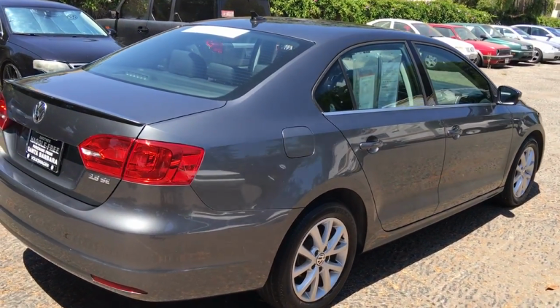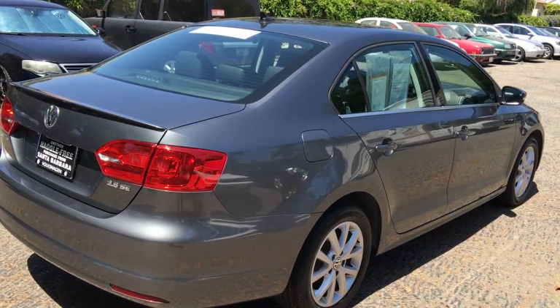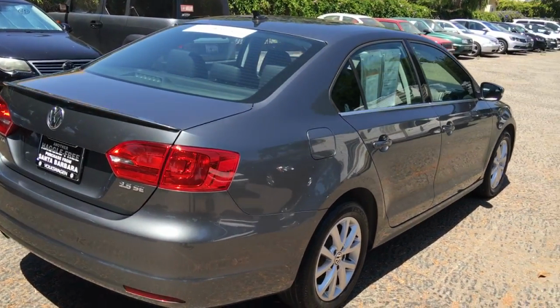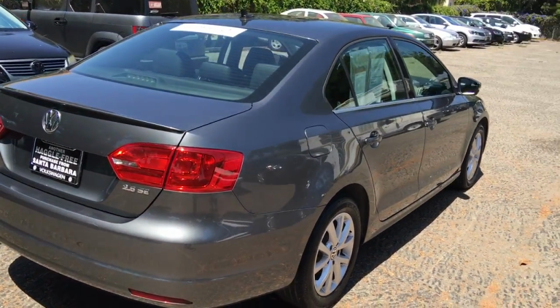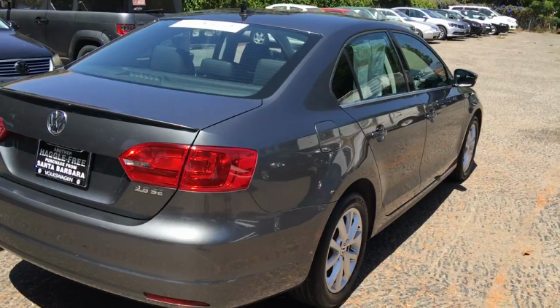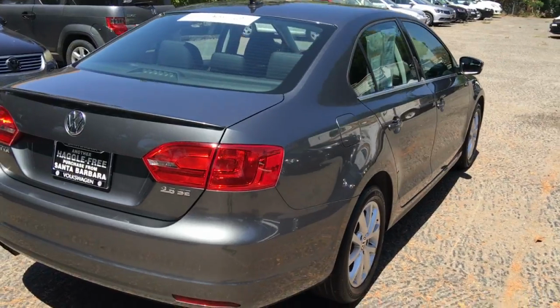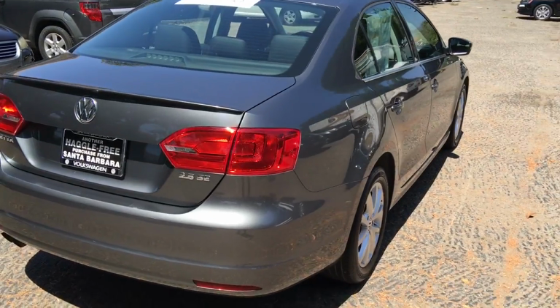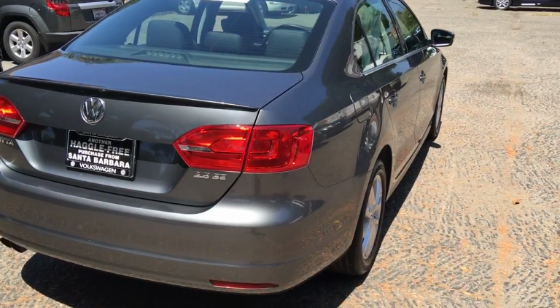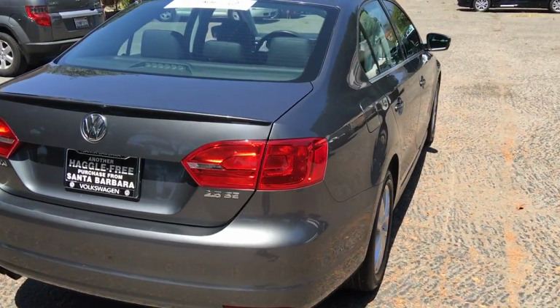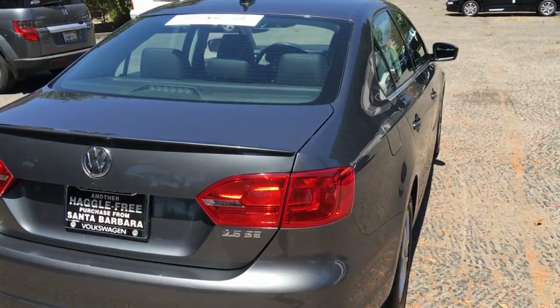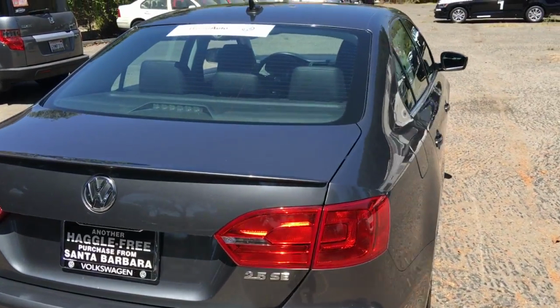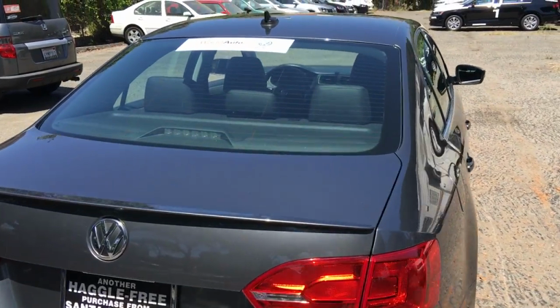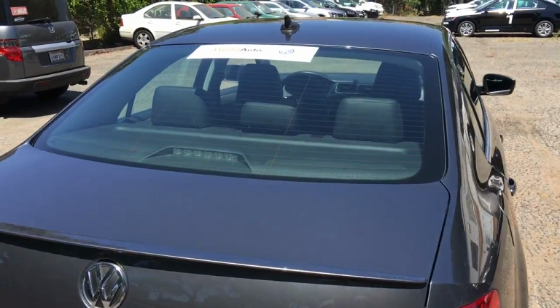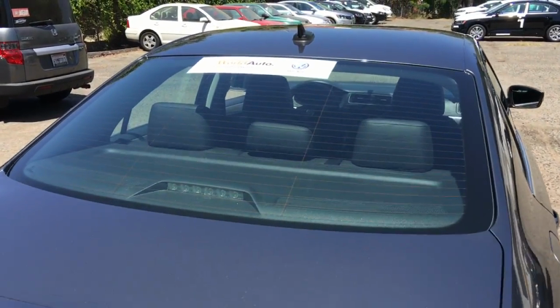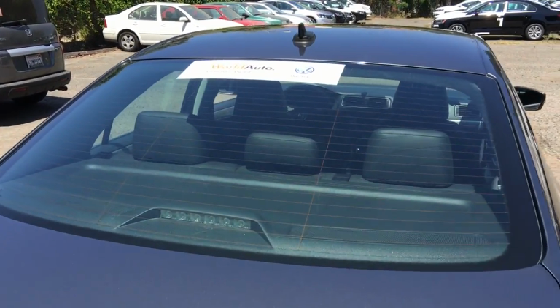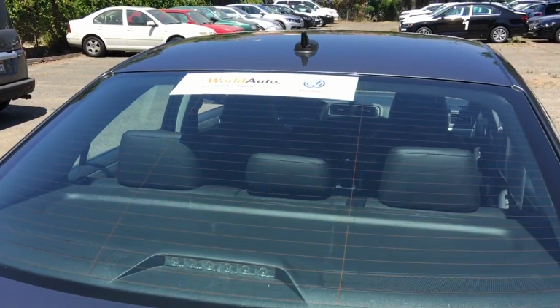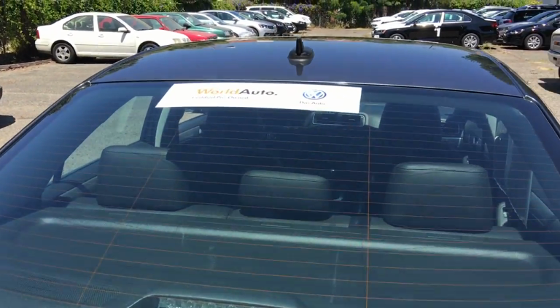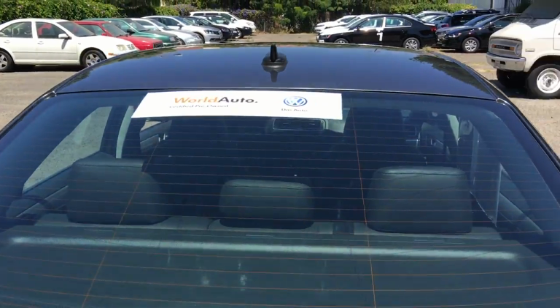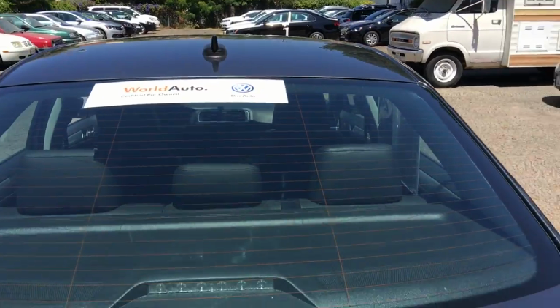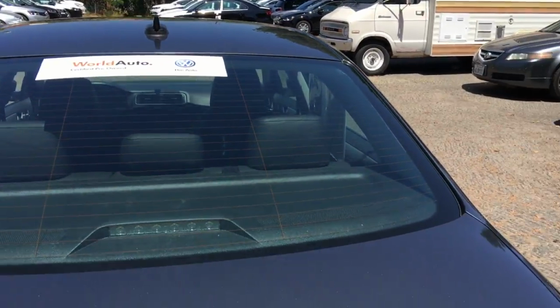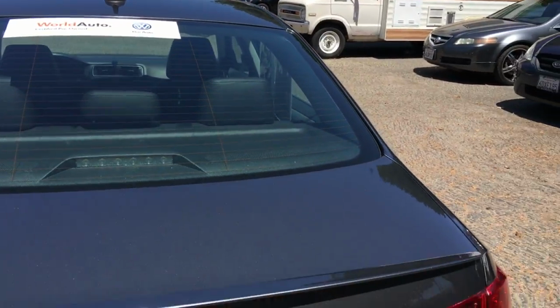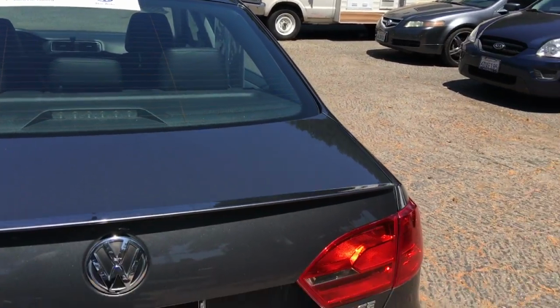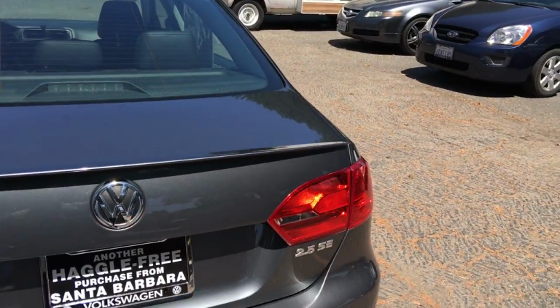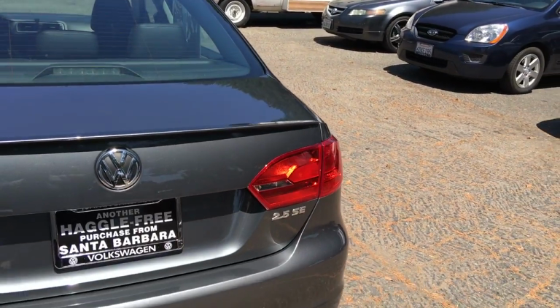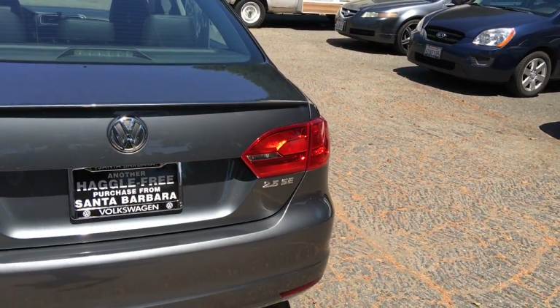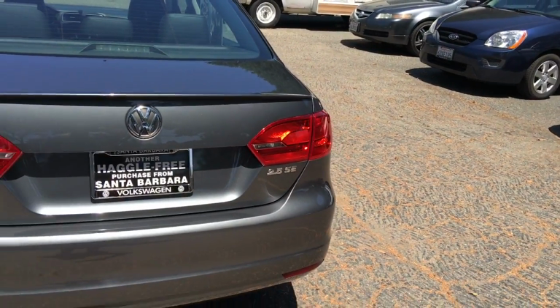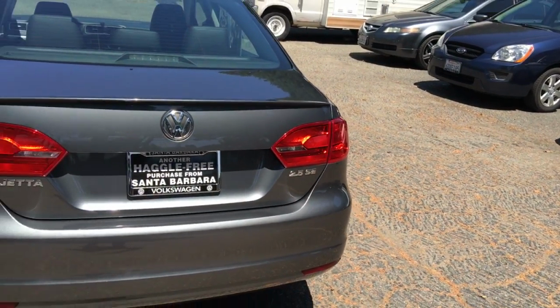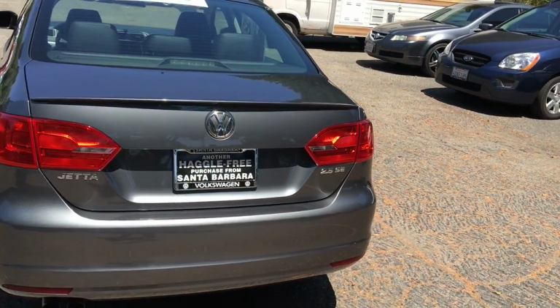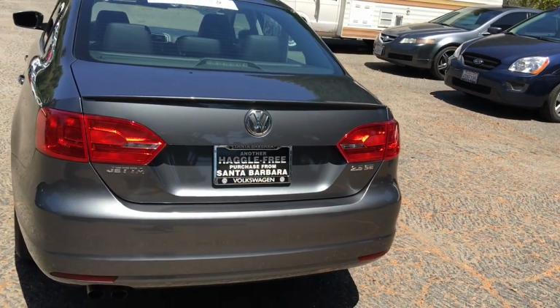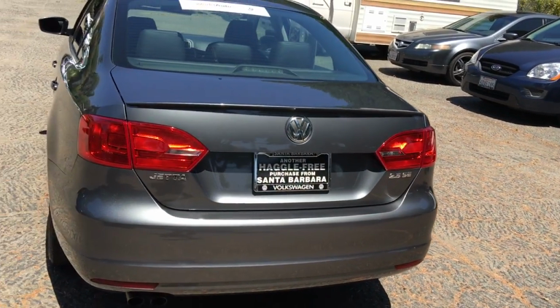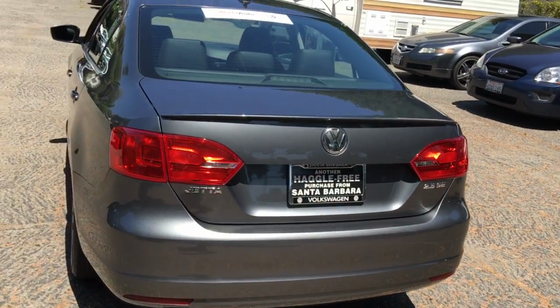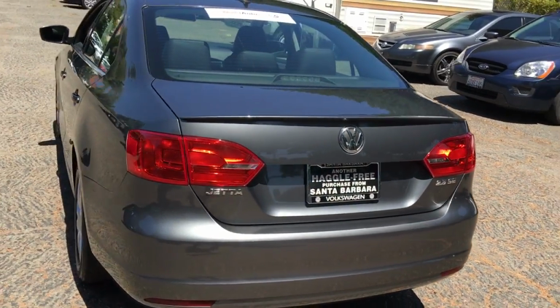It's also going to give you access to some wonderful financing through Volkswagen Credit, with some very low rates. It's also going to get you three months free Sirius Satellite Radio.